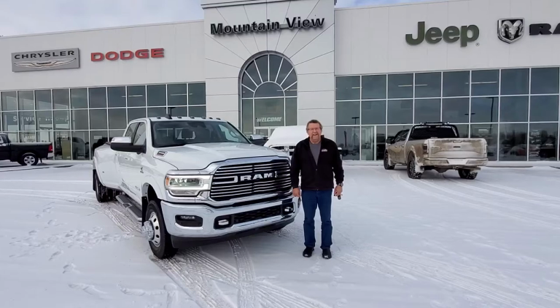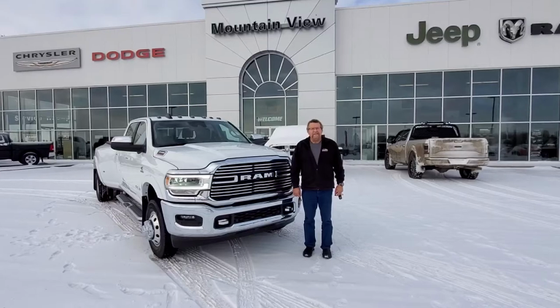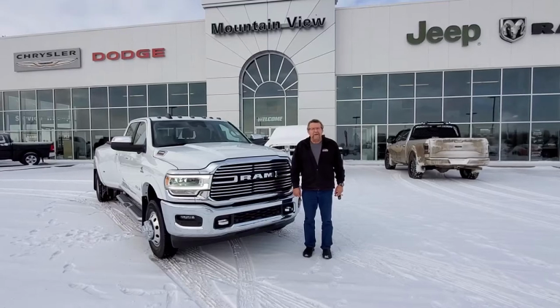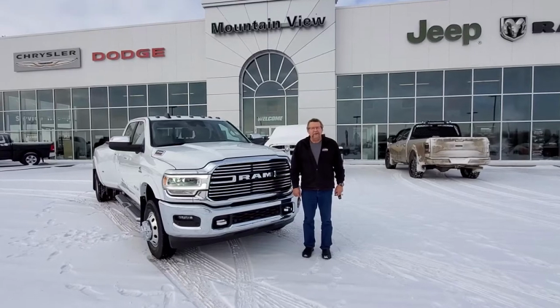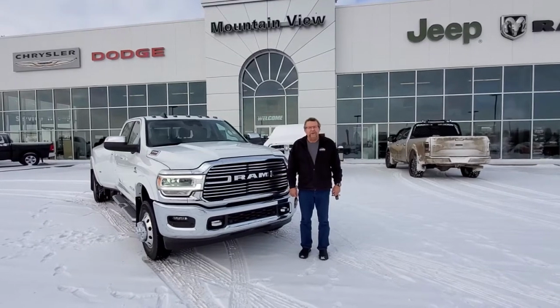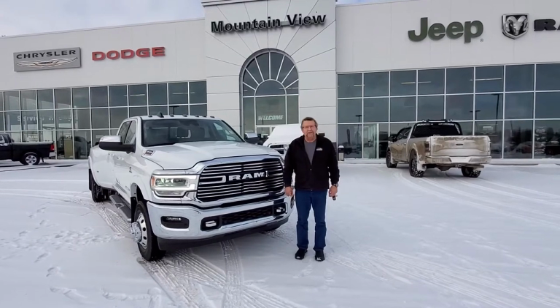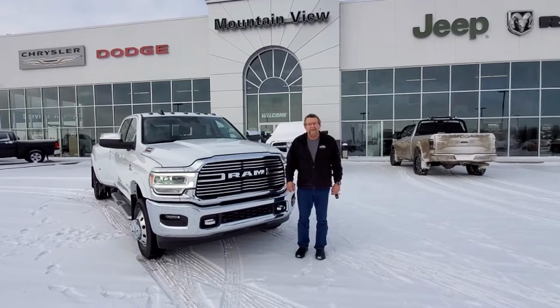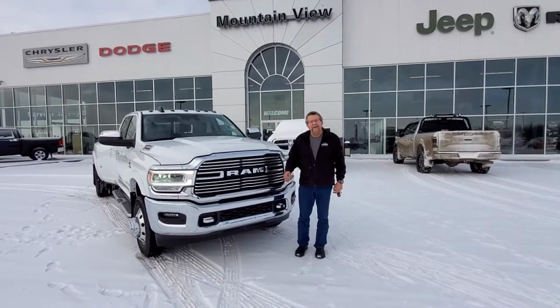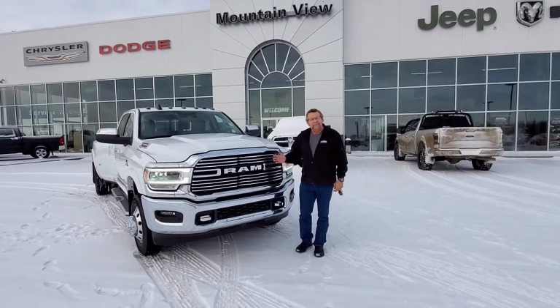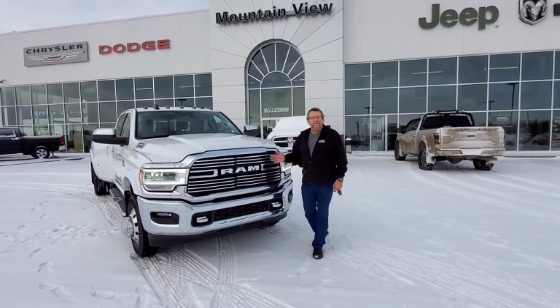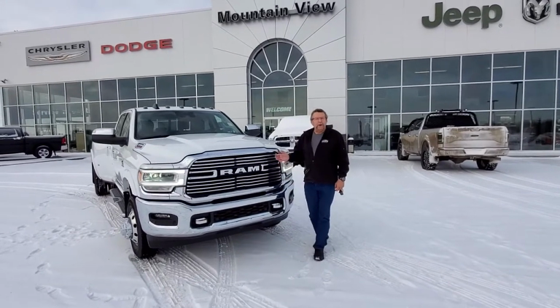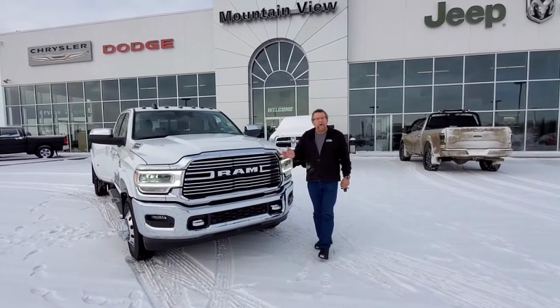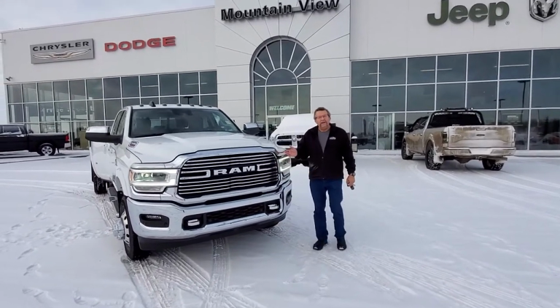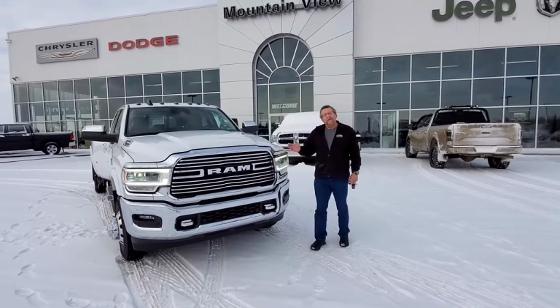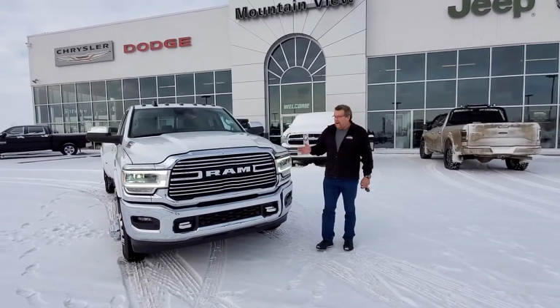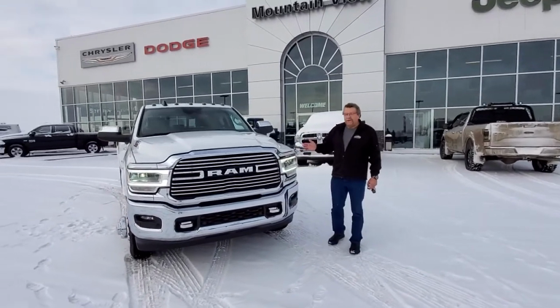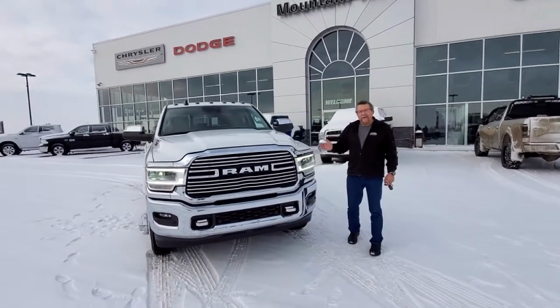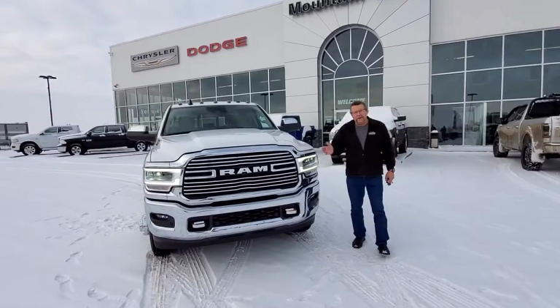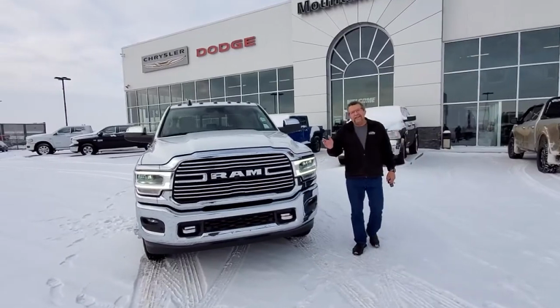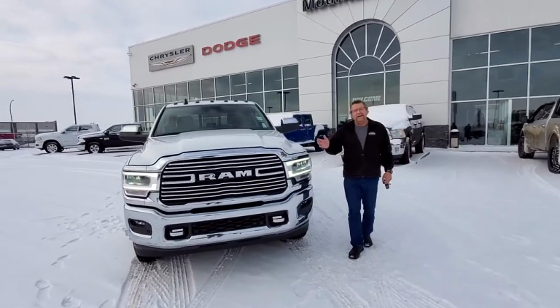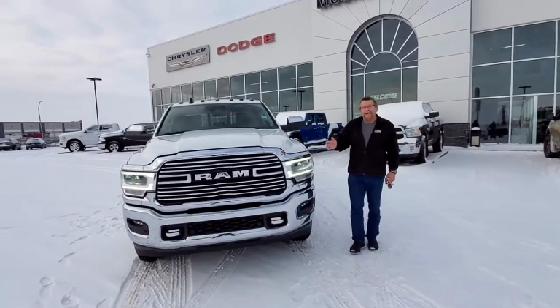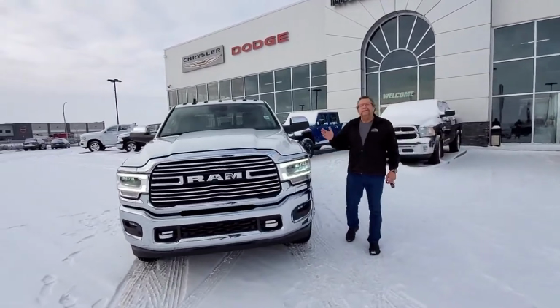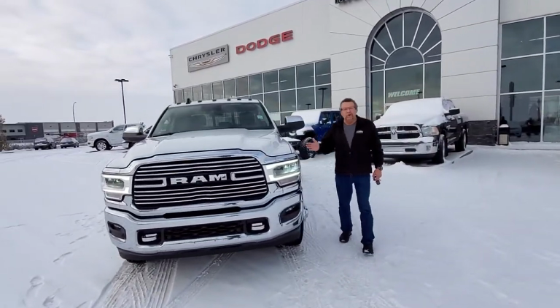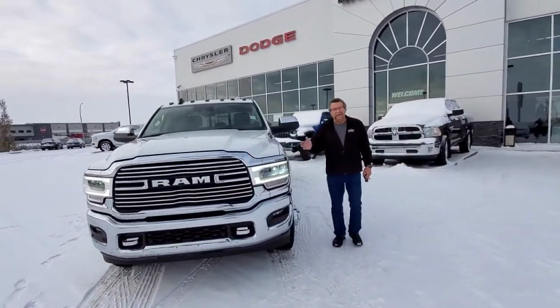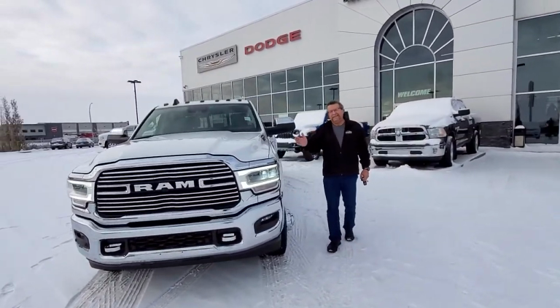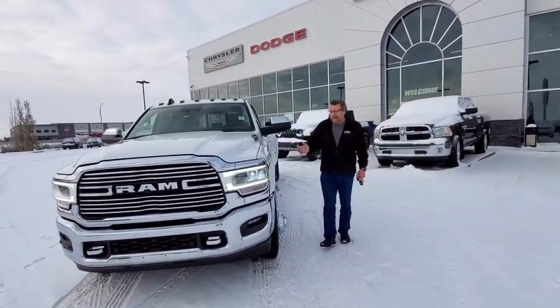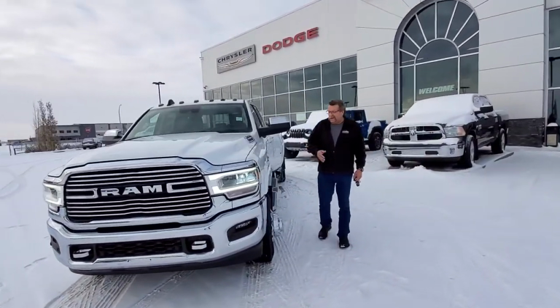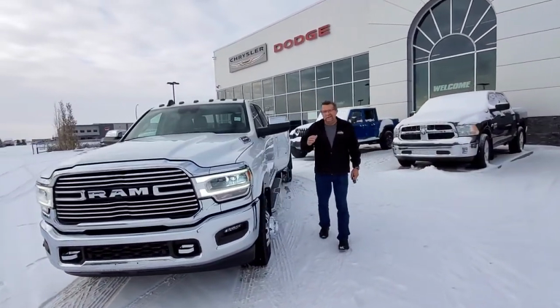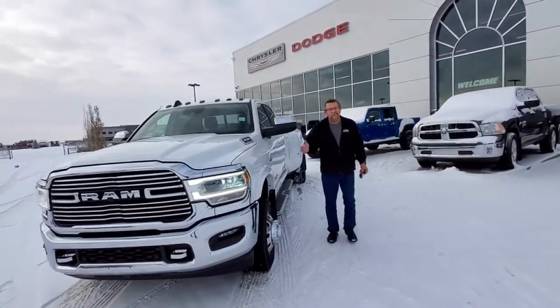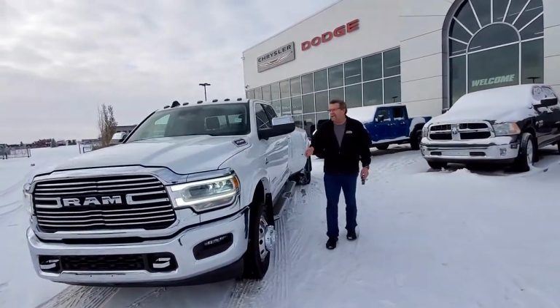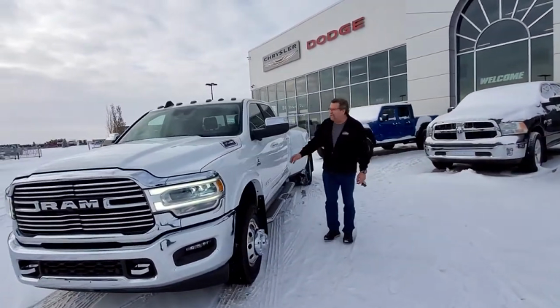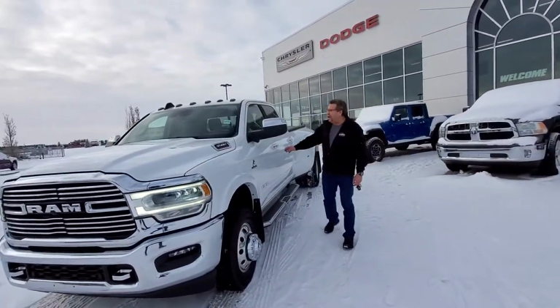Hey everybody, Stephen Fry here from Mountain View Dodge. What I have here is a beautiful 2020 Ram 3500 Laramie Dually Diesel. This thing's ready to go for towing.